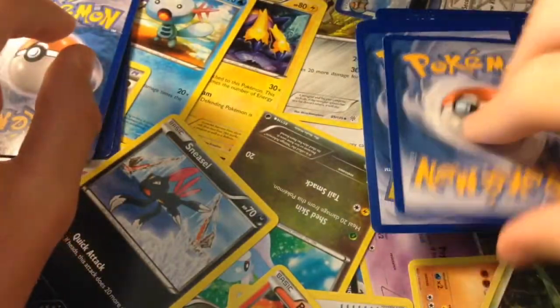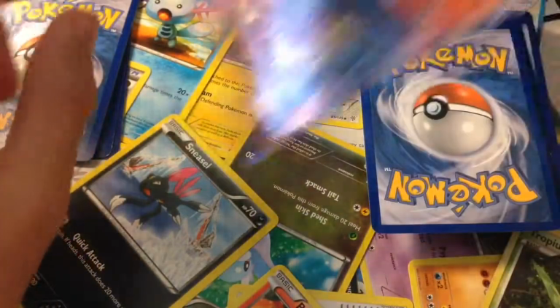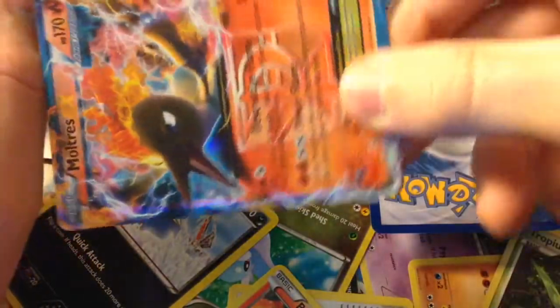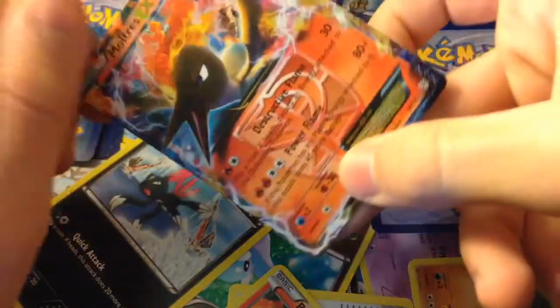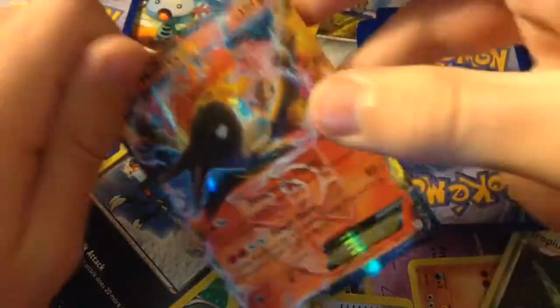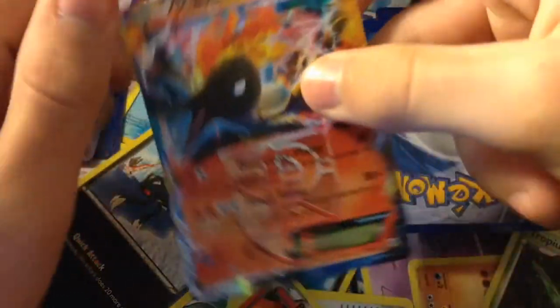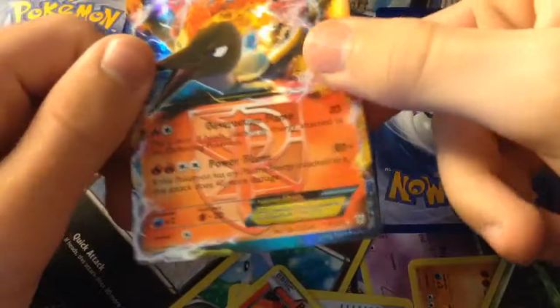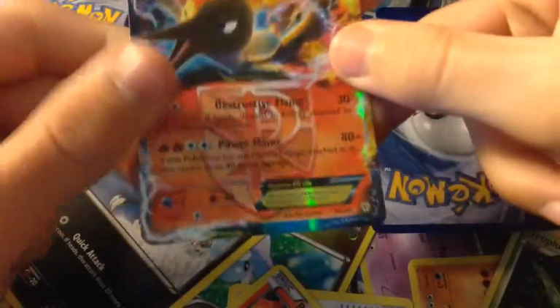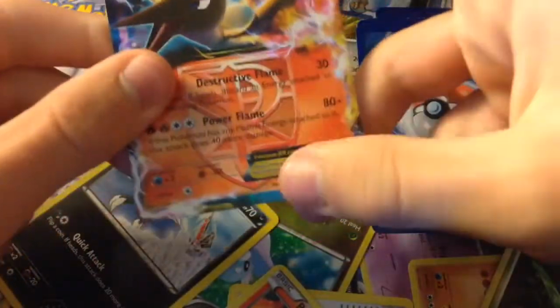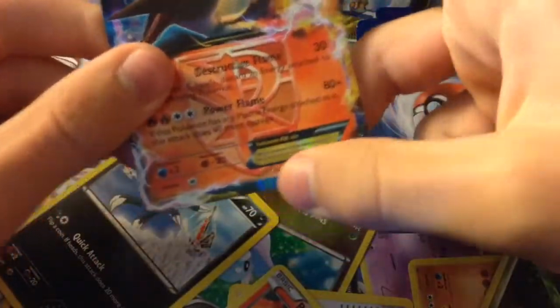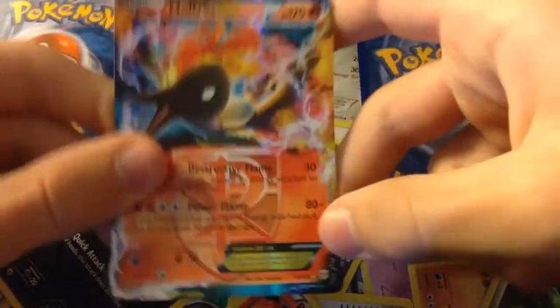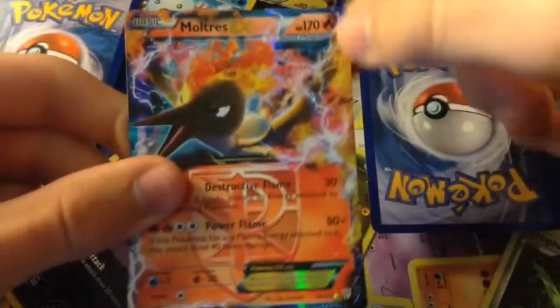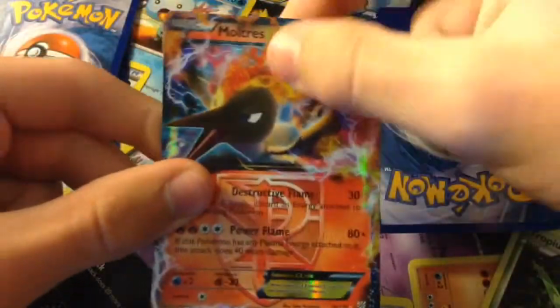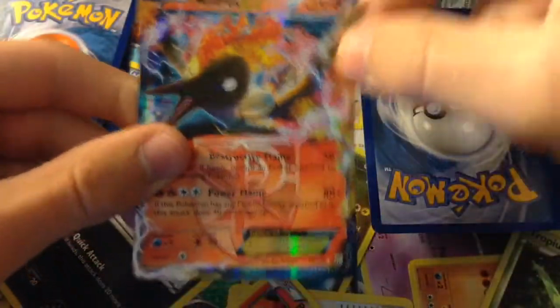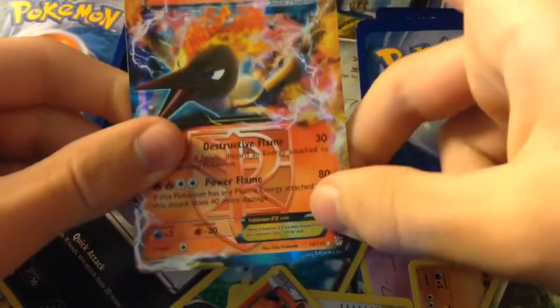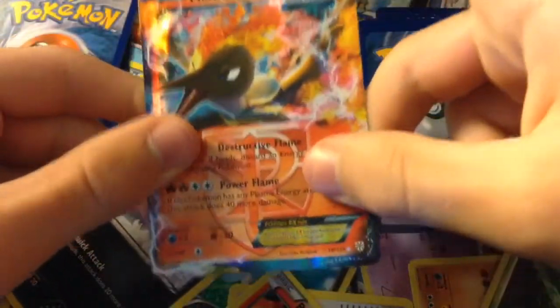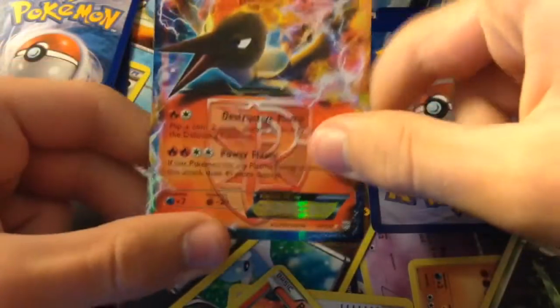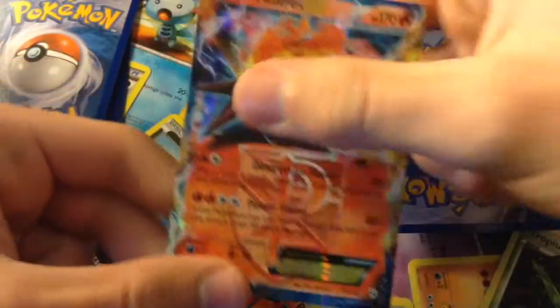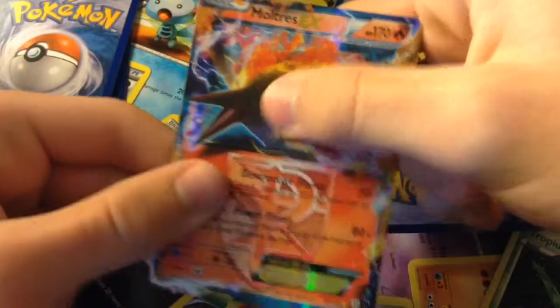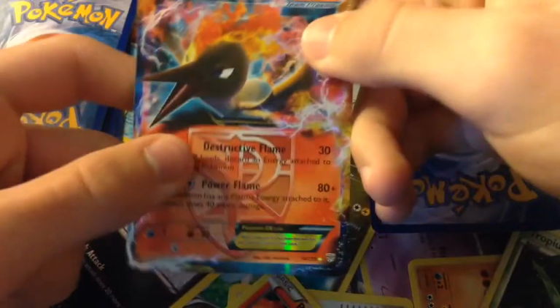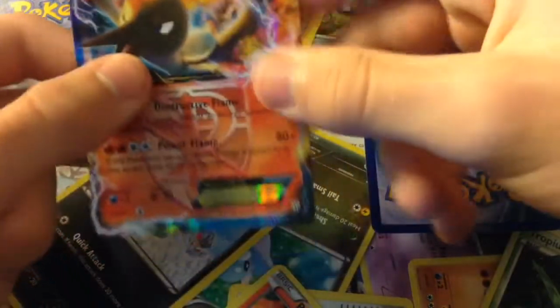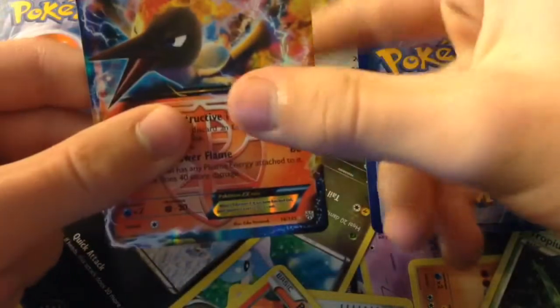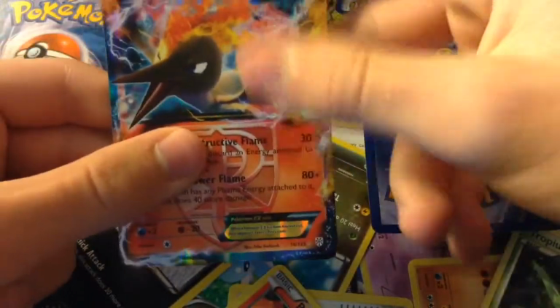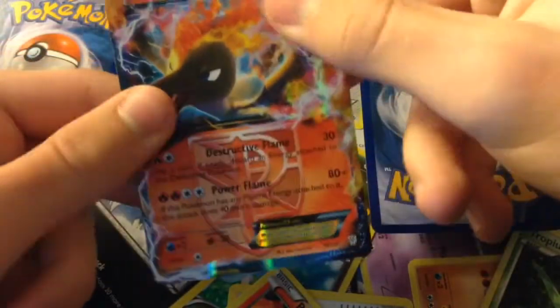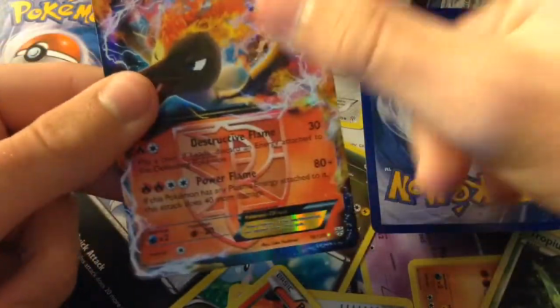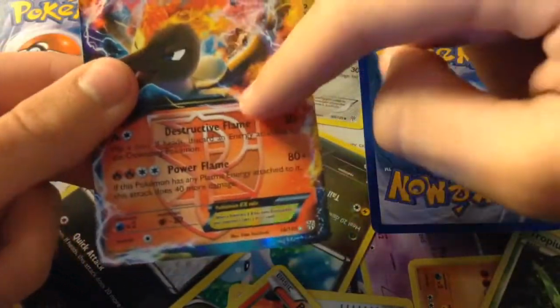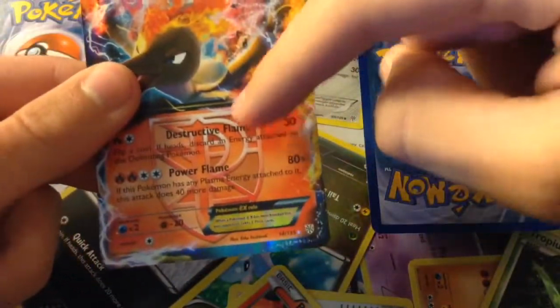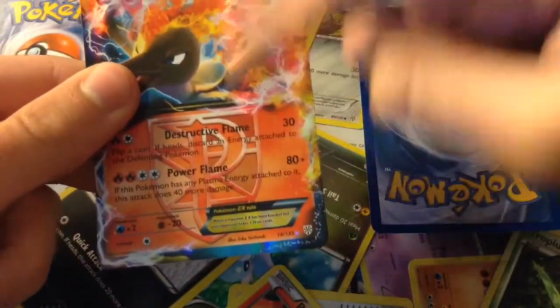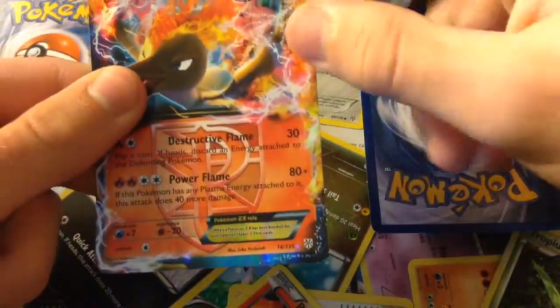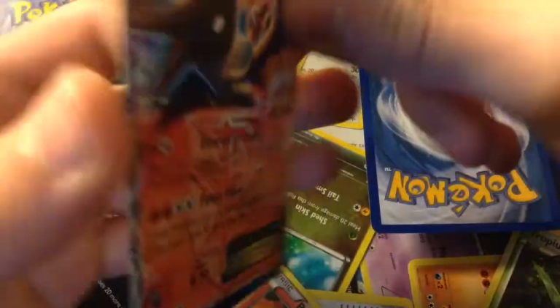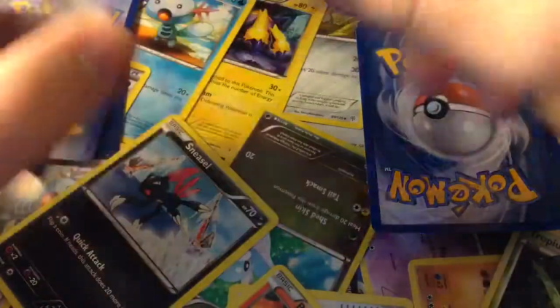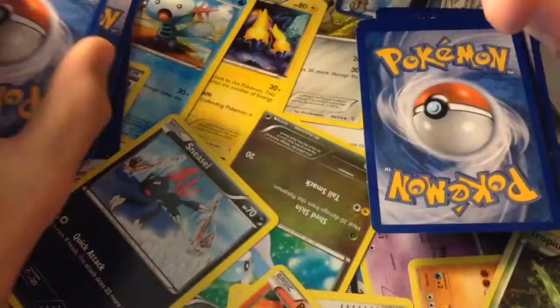Next we have a Moltres EX by Team Plasma, because it has the Plasma Edge around it. We have the Legendary Bird here — Destructive Flame, Power Flame, 80 plus damage.